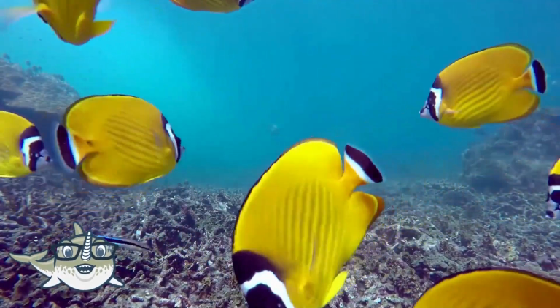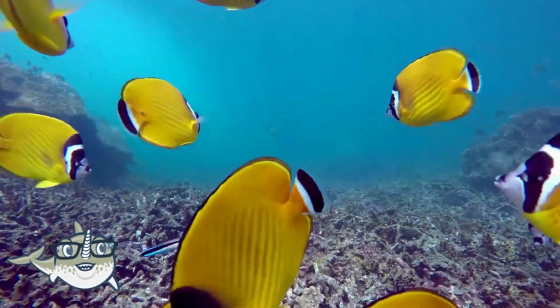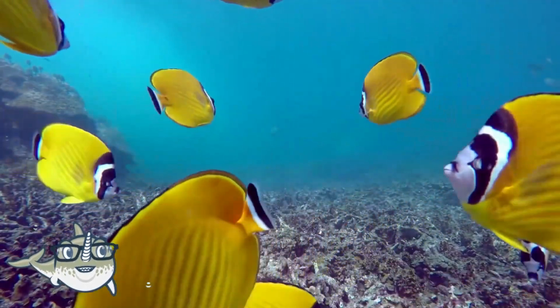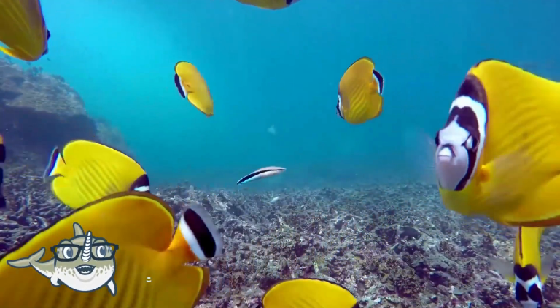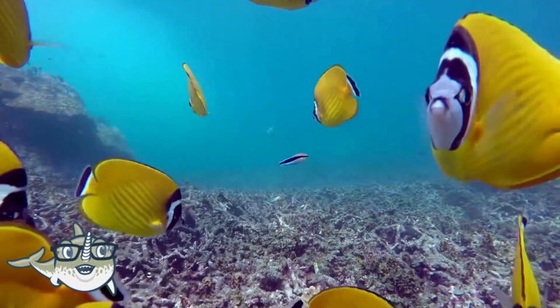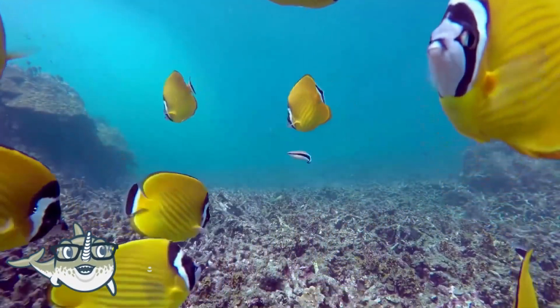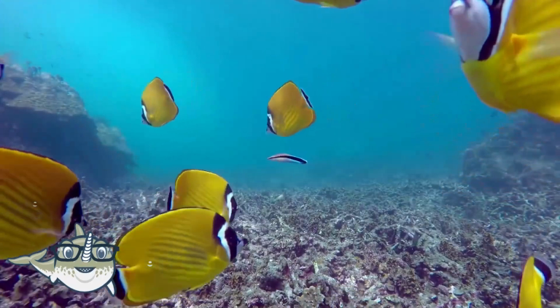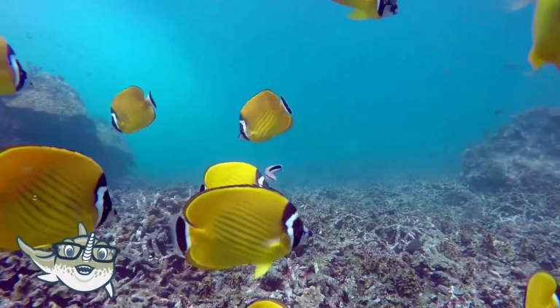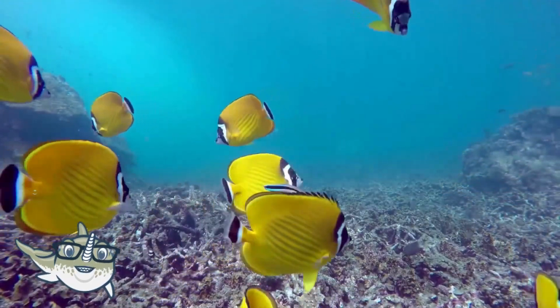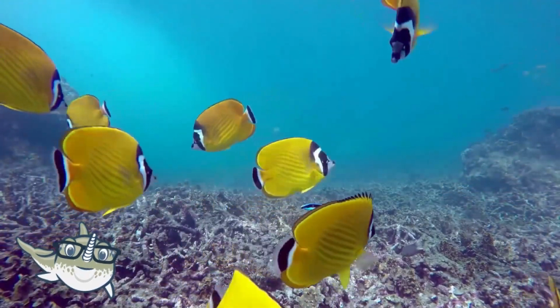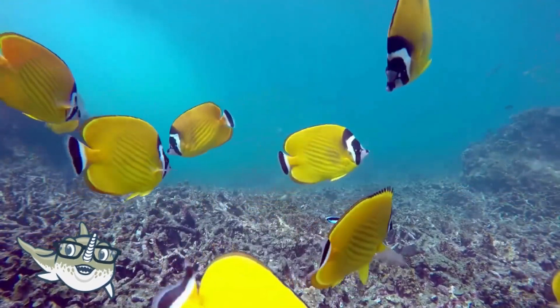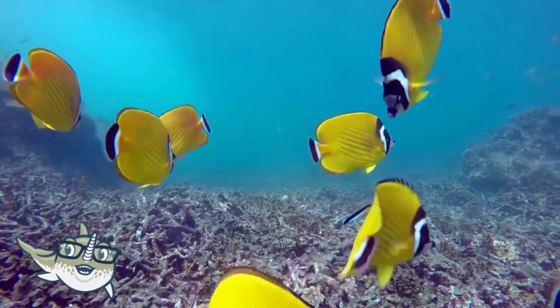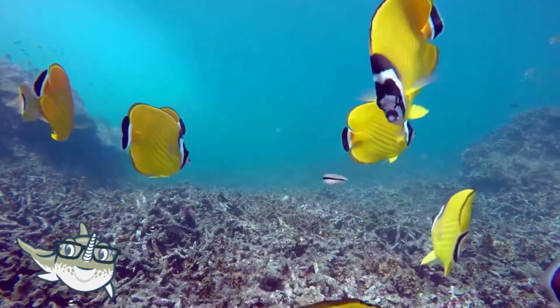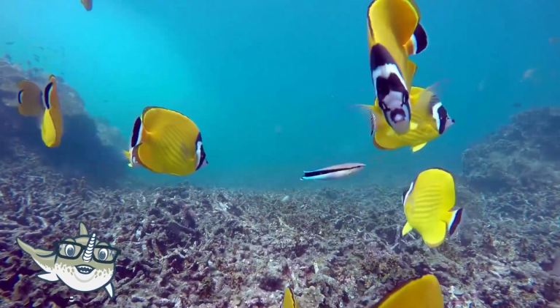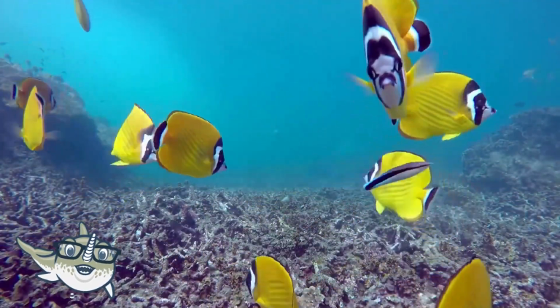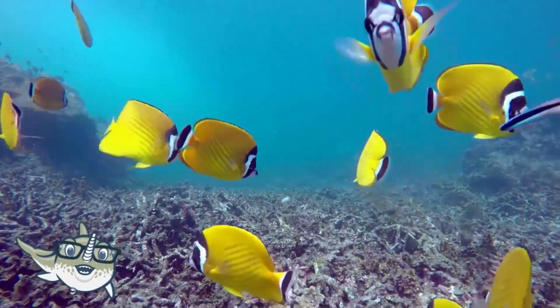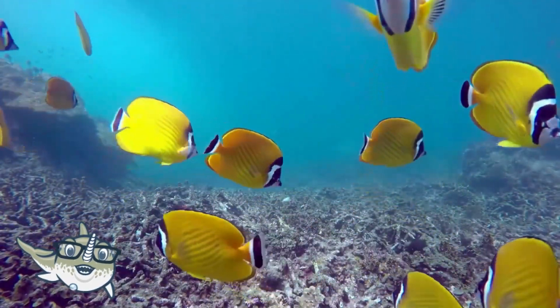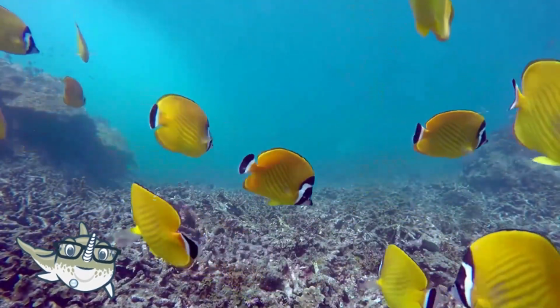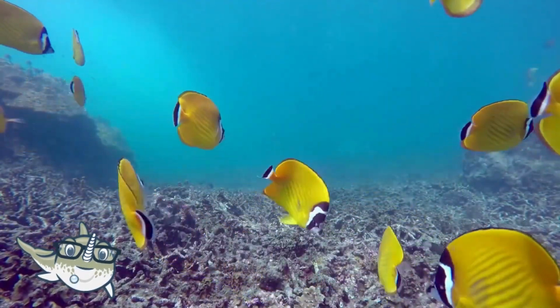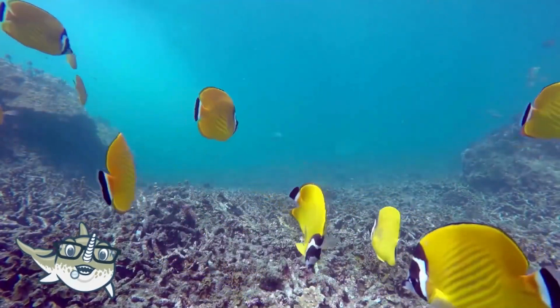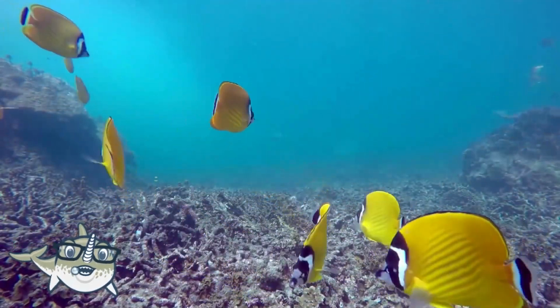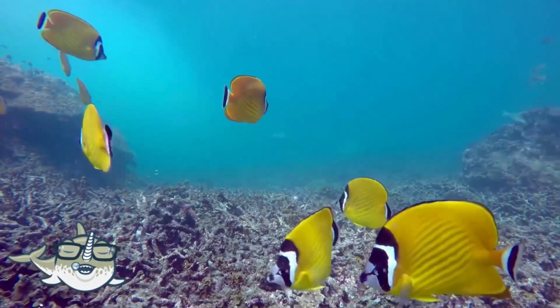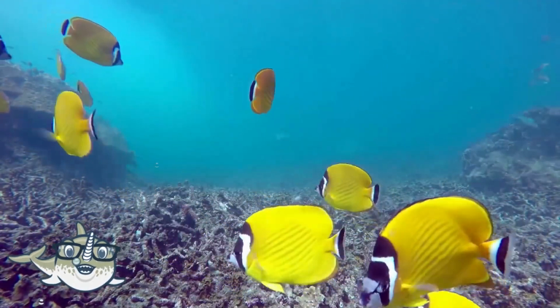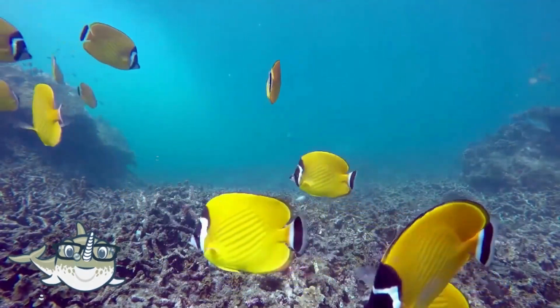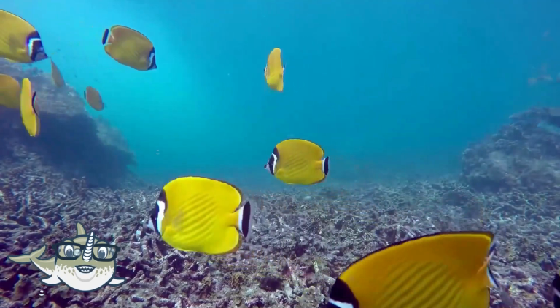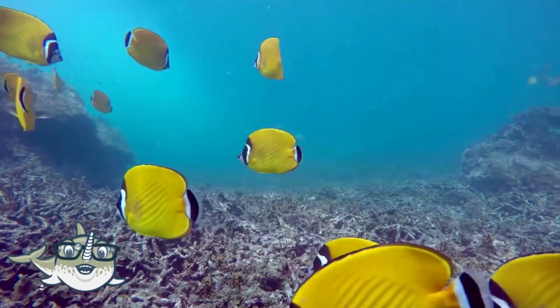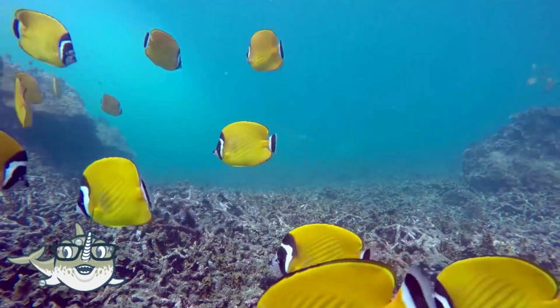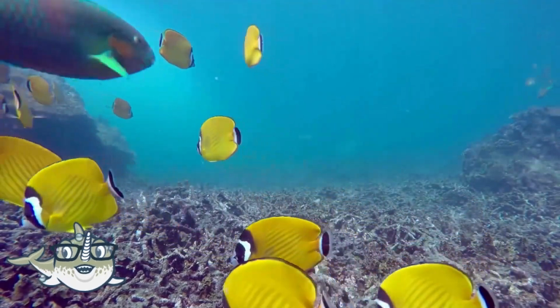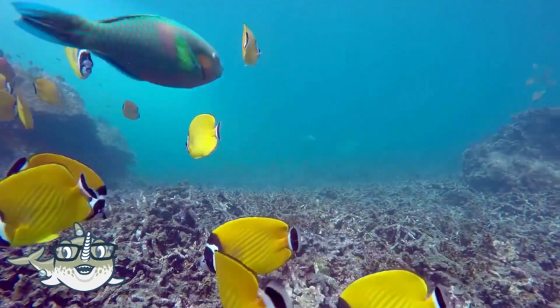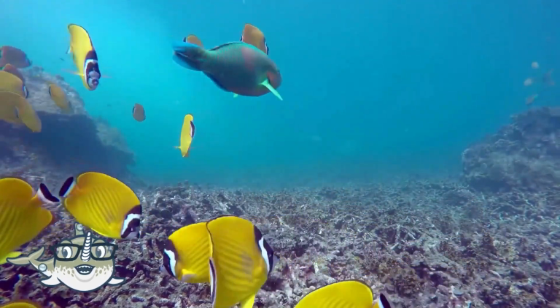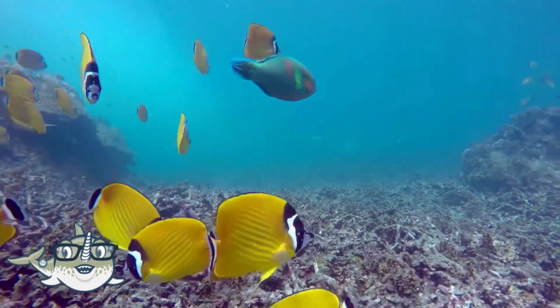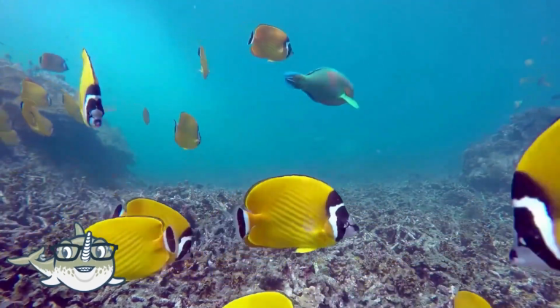Angelfish feed on algae, sponges, and worms that grow on the corals, and they have a special shape that helps them navigate through the narrow spaces.